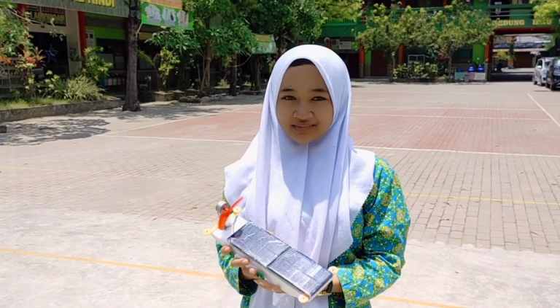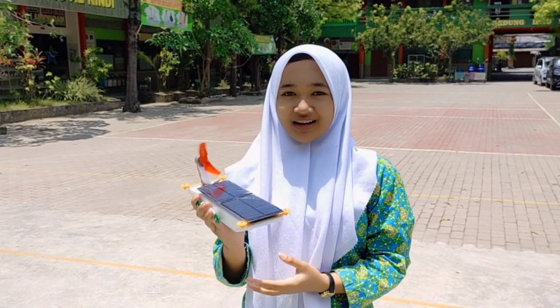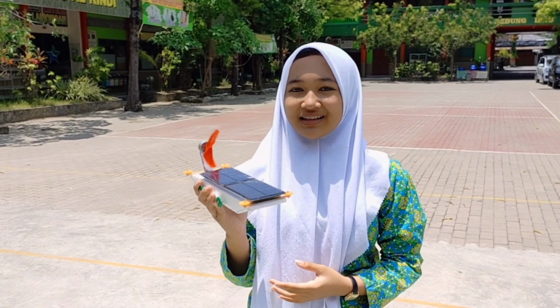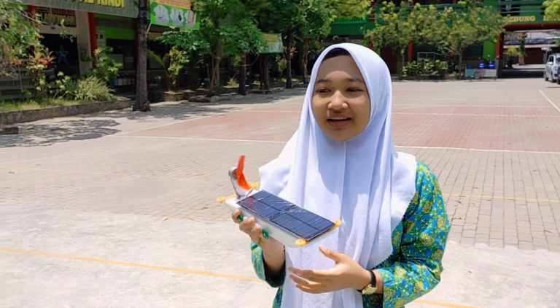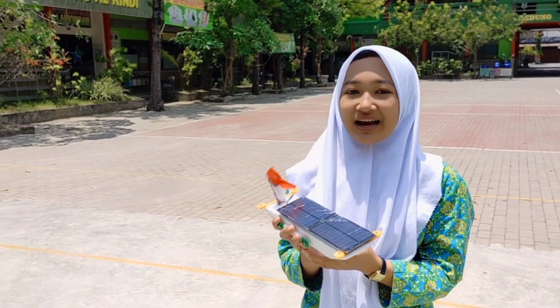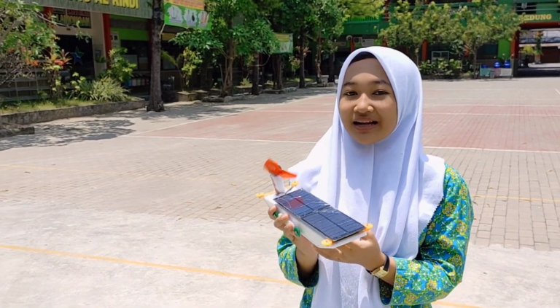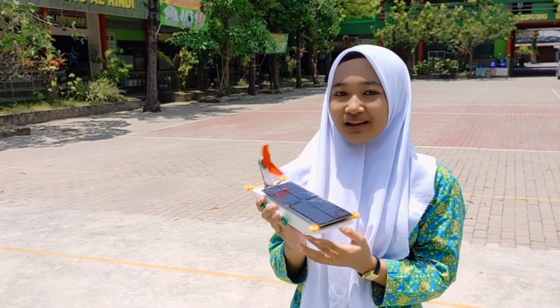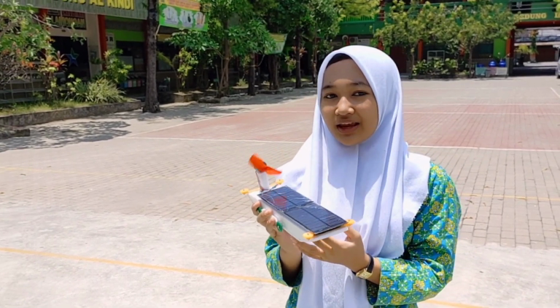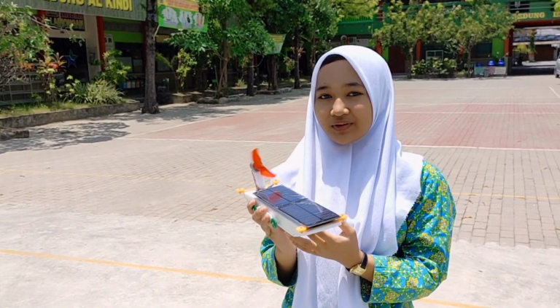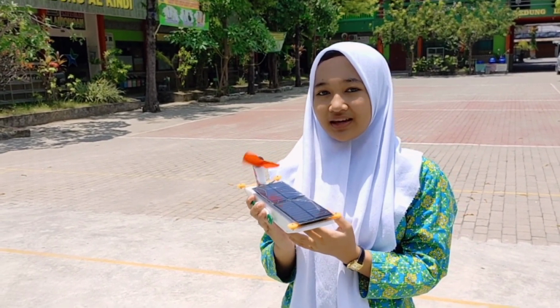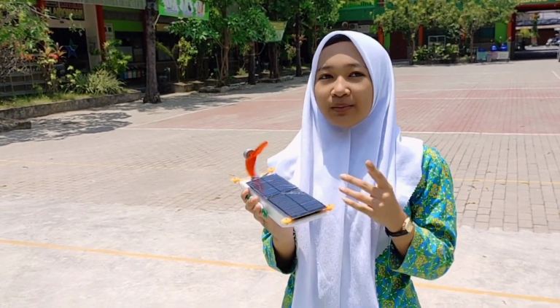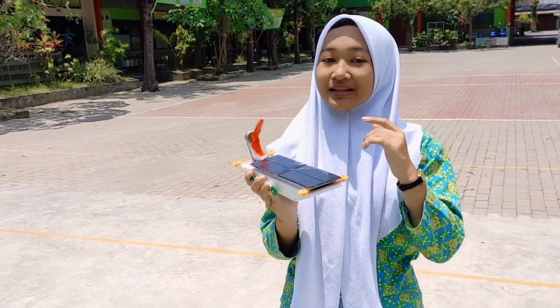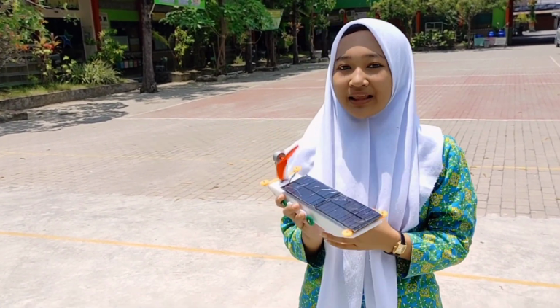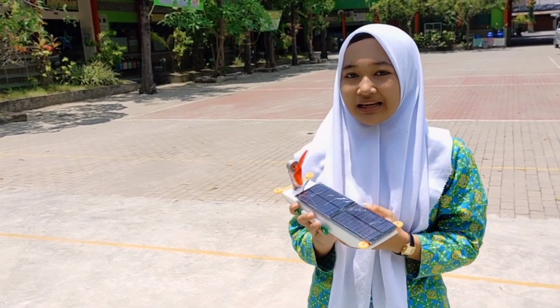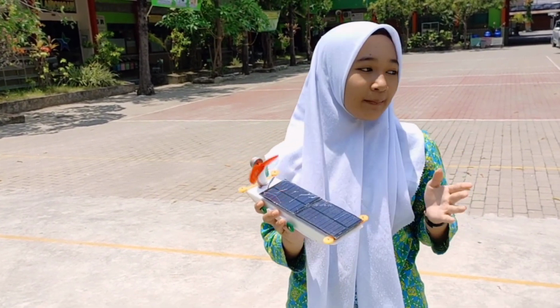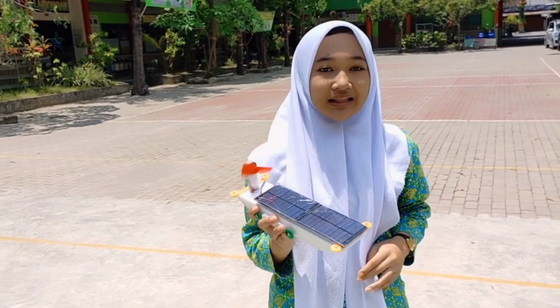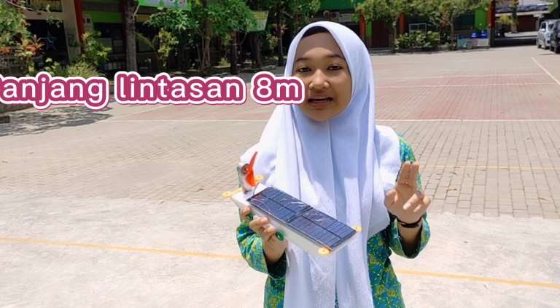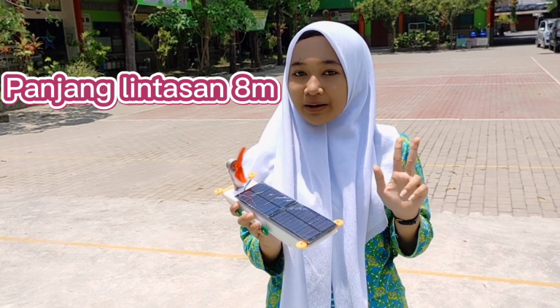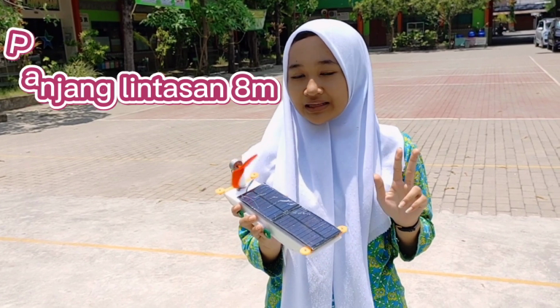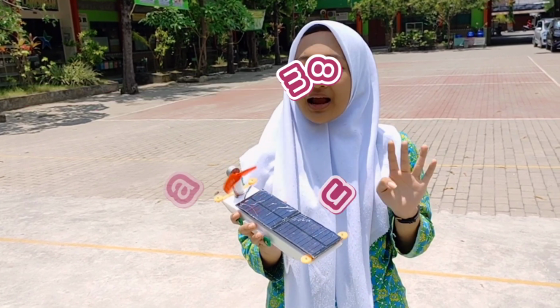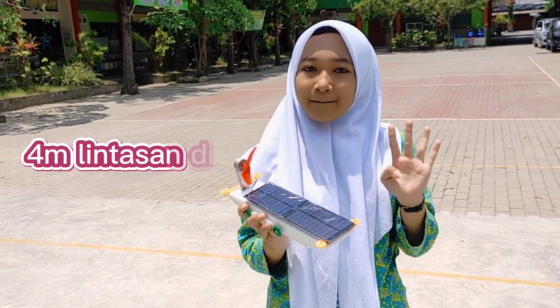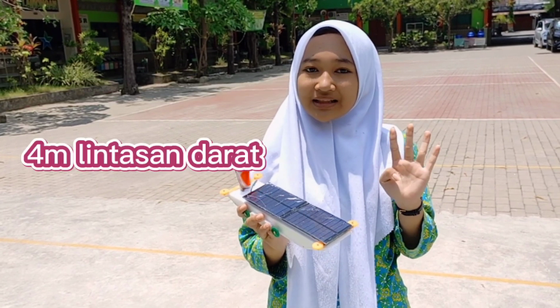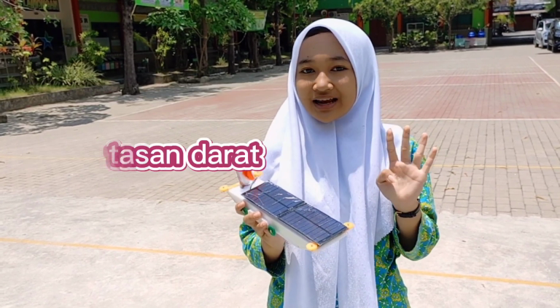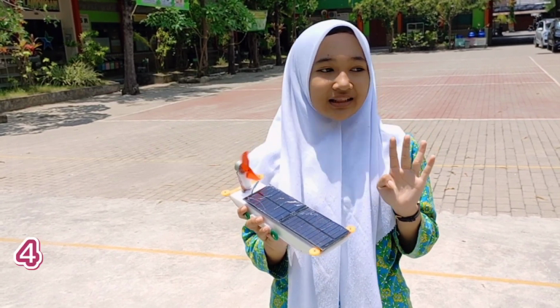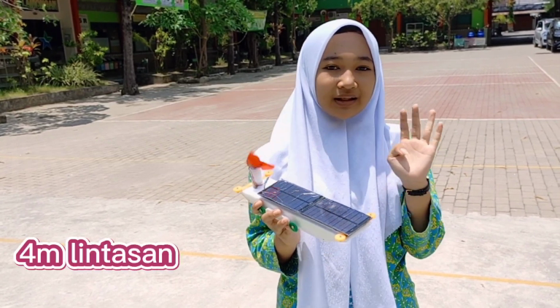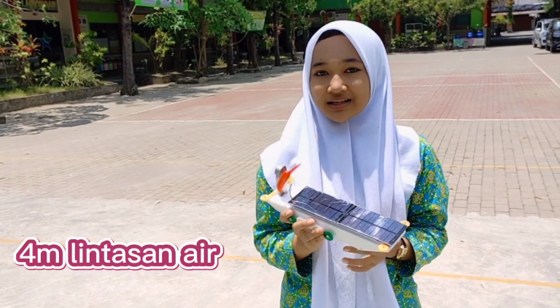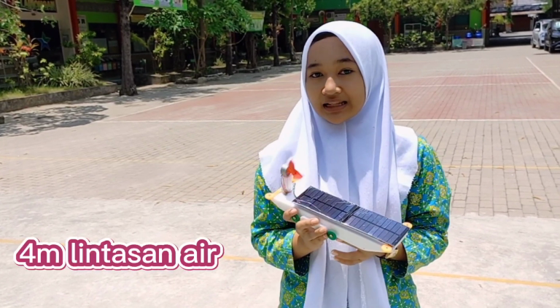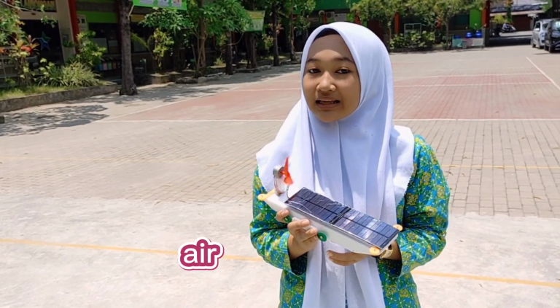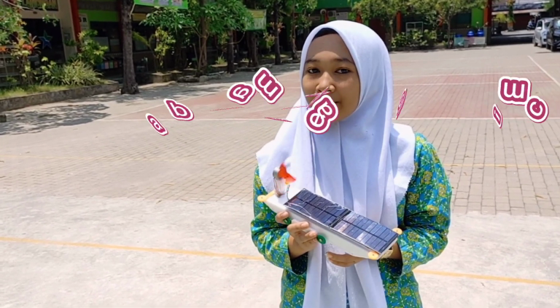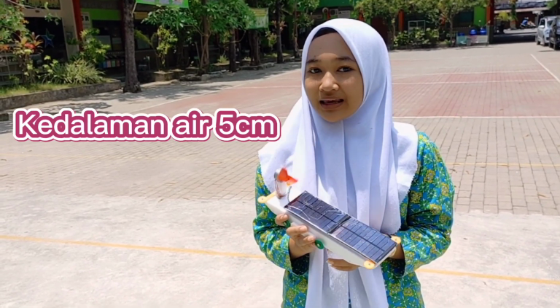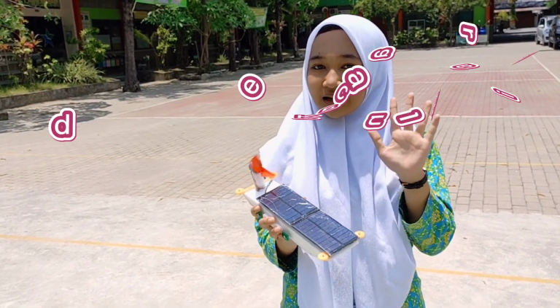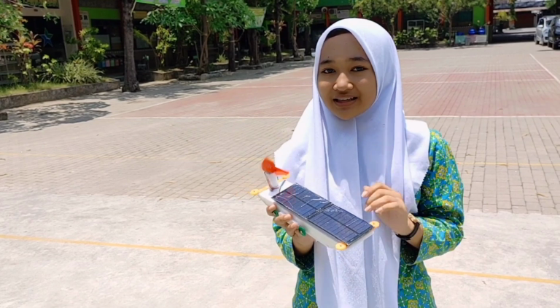Selanjutnya kita akan menjalankan robot ASV di bawah sinar matahari dengan panjang lintasan 8 meter, 4 lintasan darat, dan 4 lintasan air, dengan kedalaman air 5 cm. (Next, we will run the ASV robot under sunlight on a track of 8 meters — 4 land tracks and 4 water tracks, with a water depth of 5 cm.)